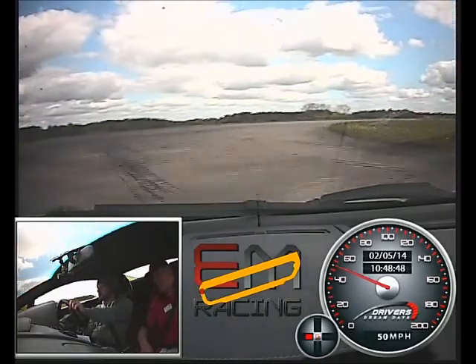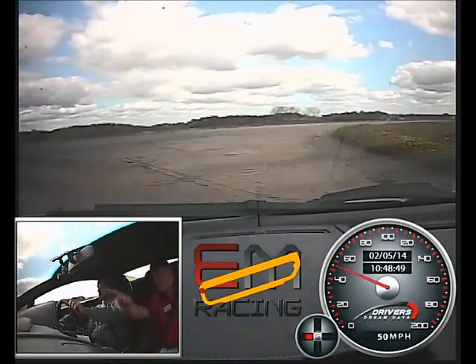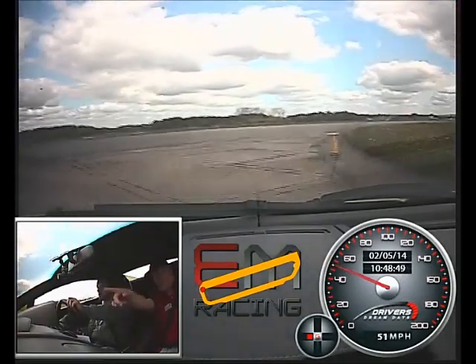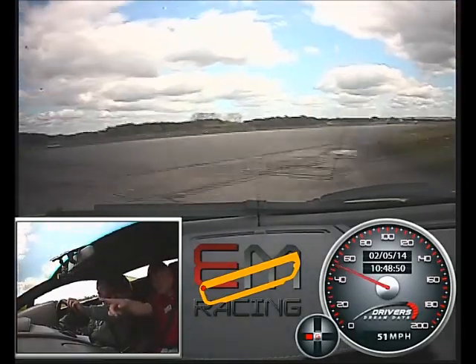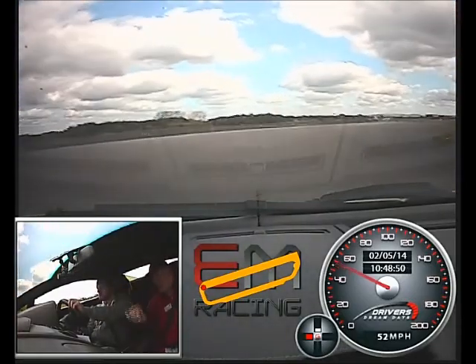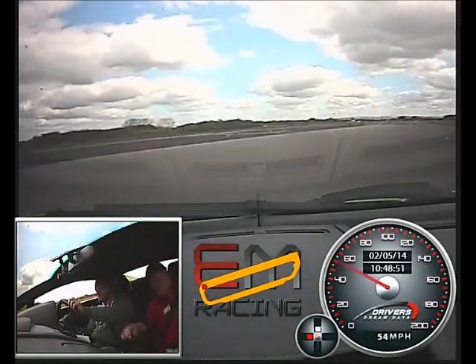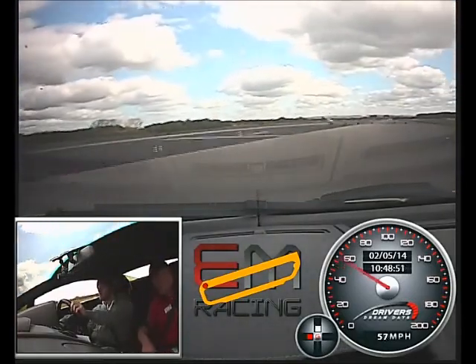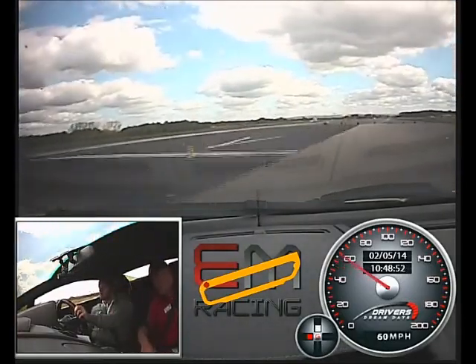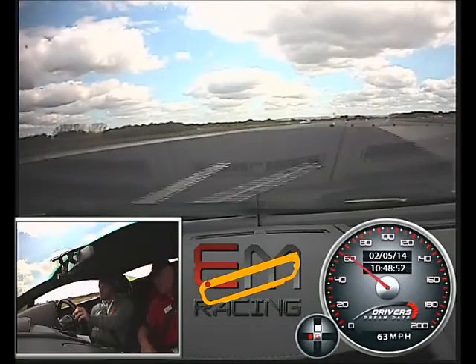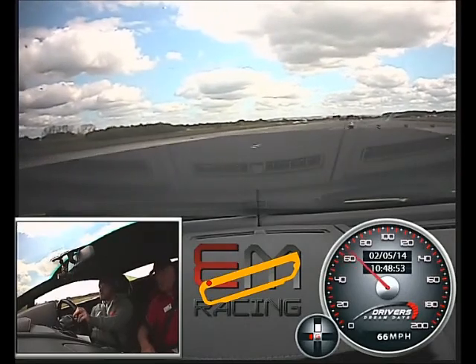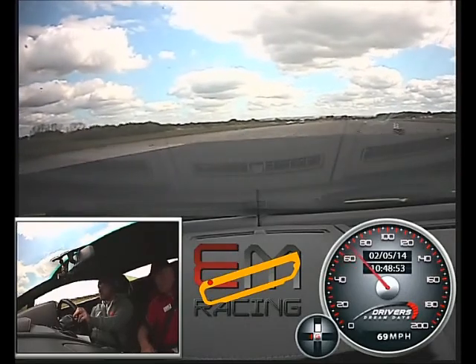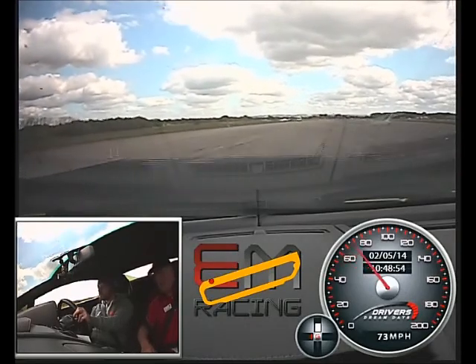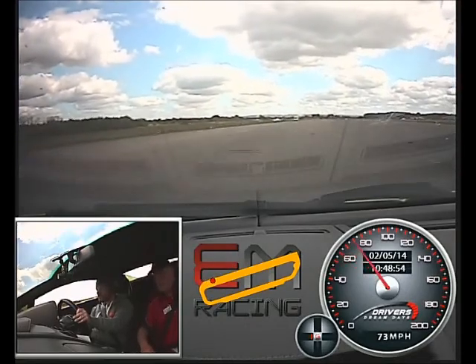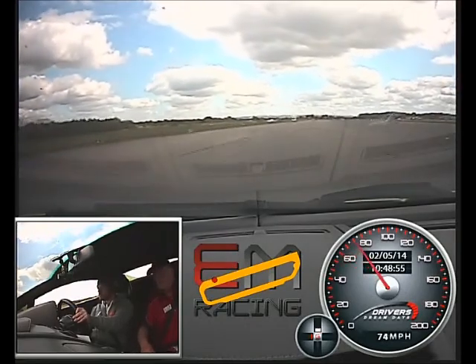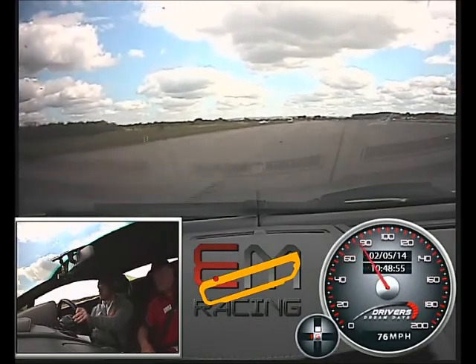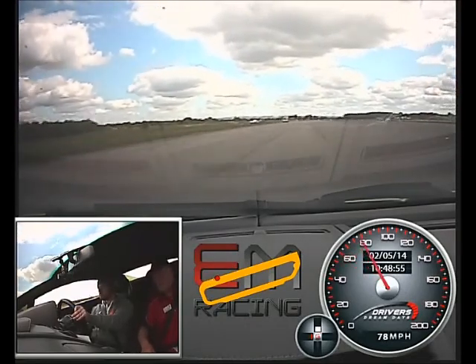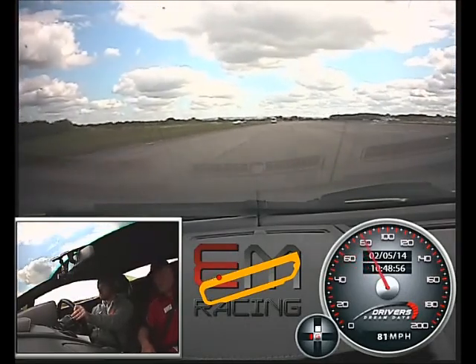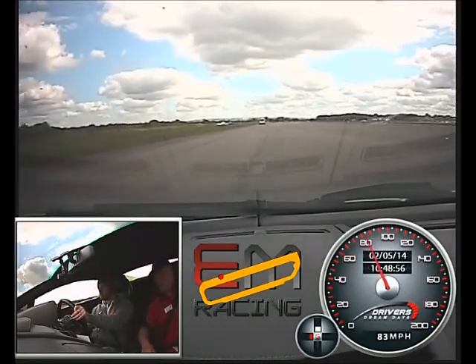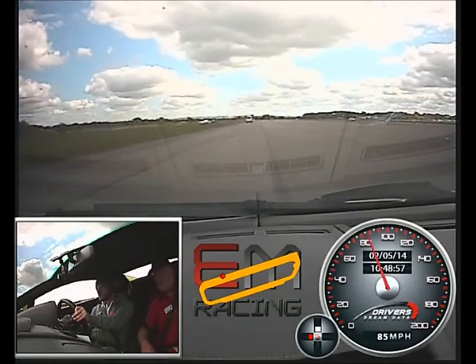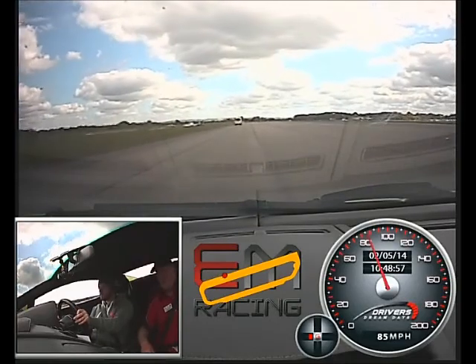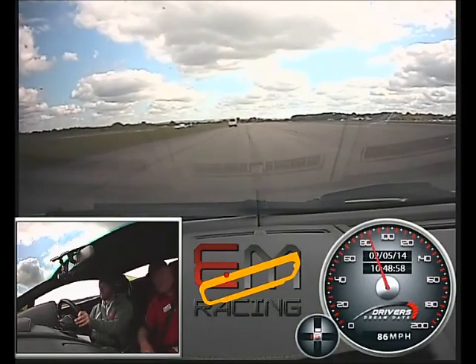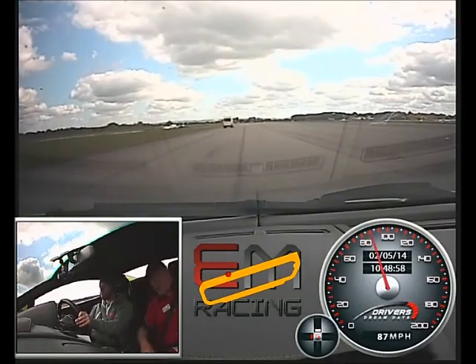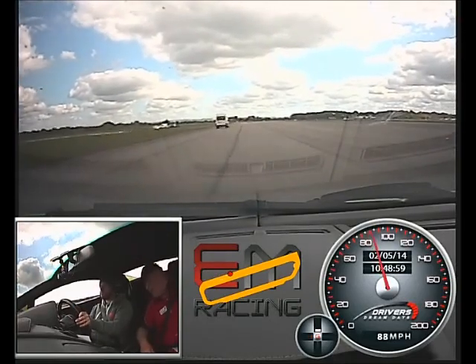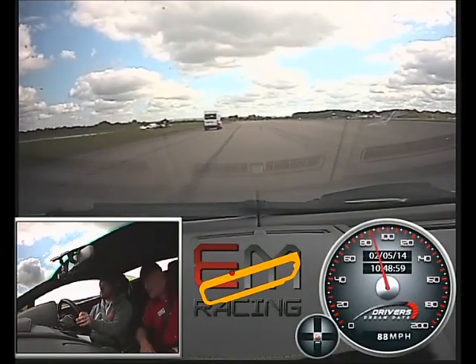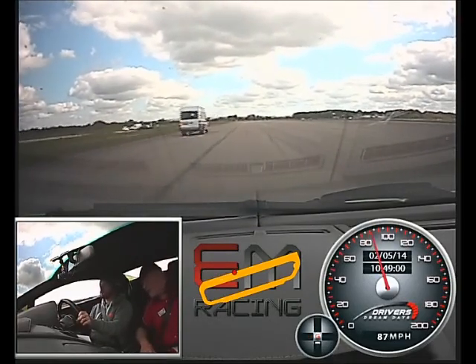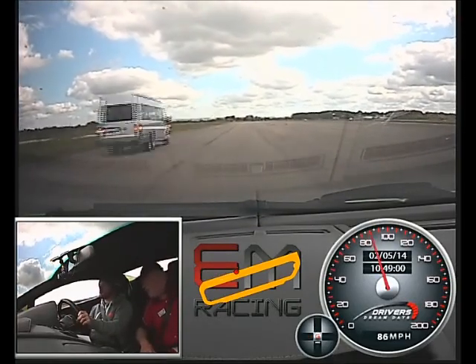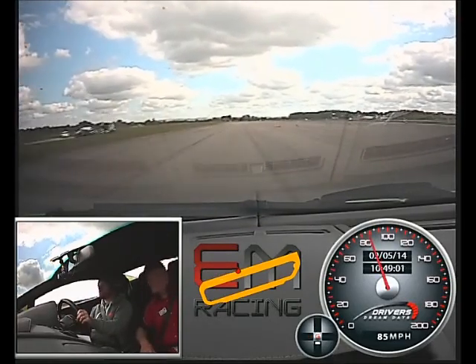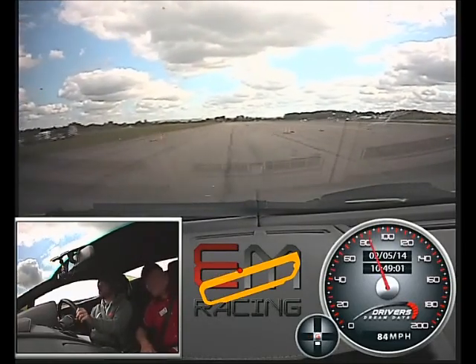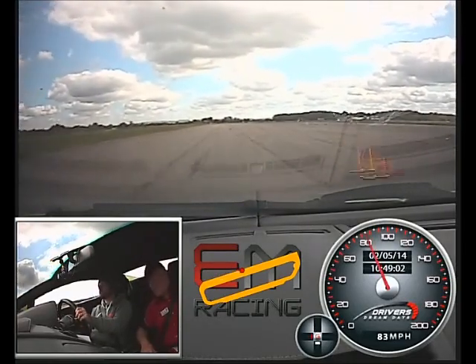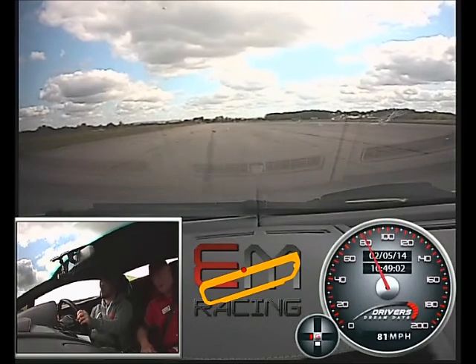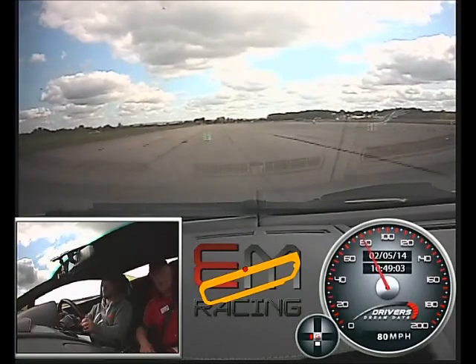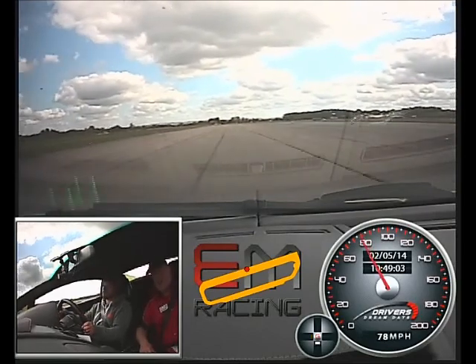Fantastic. Press the yellows again. Power now. Aim for the red cone on the left. Up here. Another one. Off the power. No brakes. Just gentle right. Gentle left. Back on the power. Over to the grass.